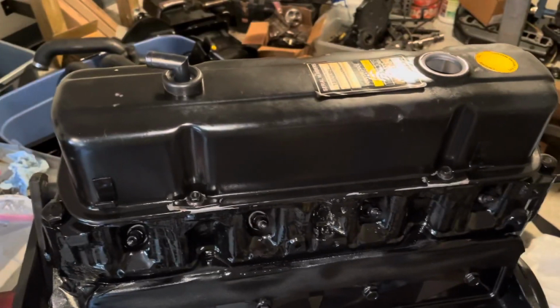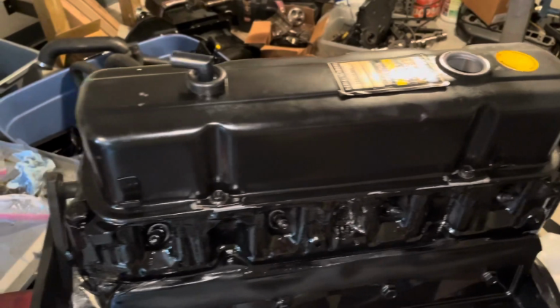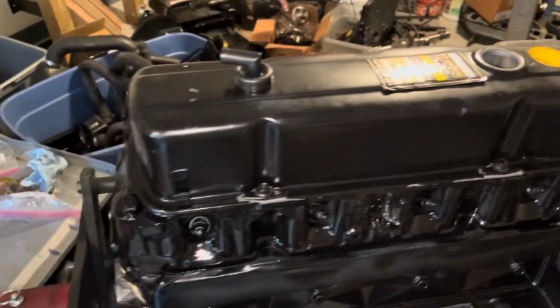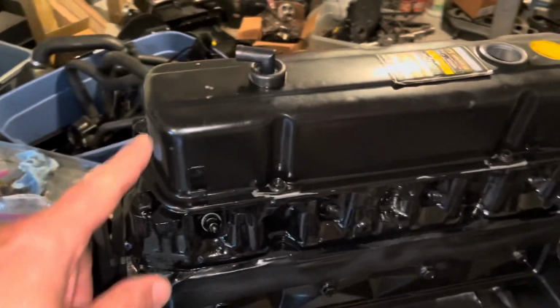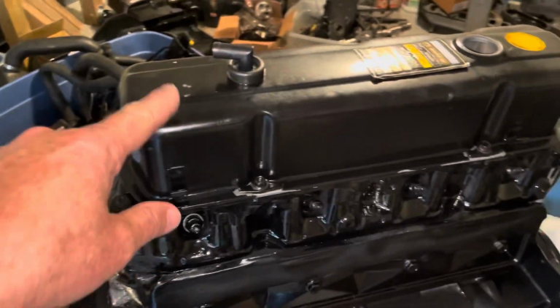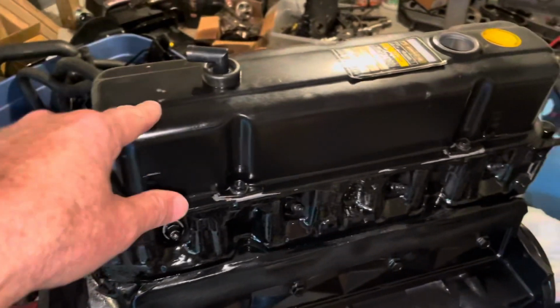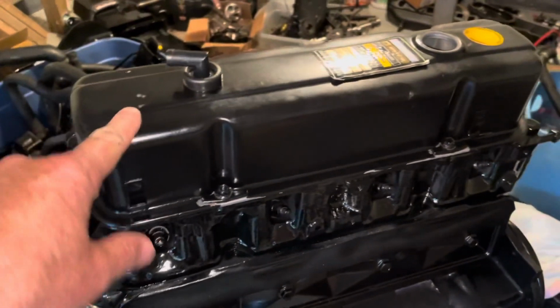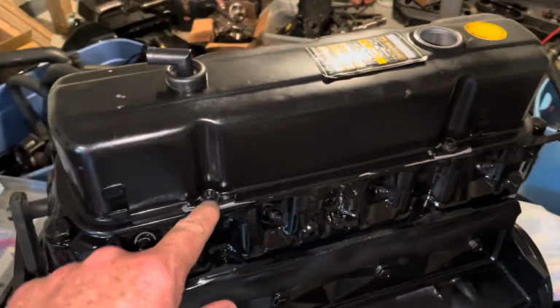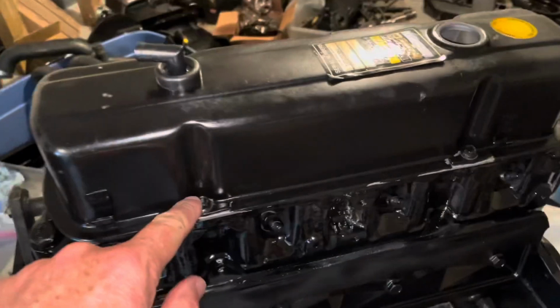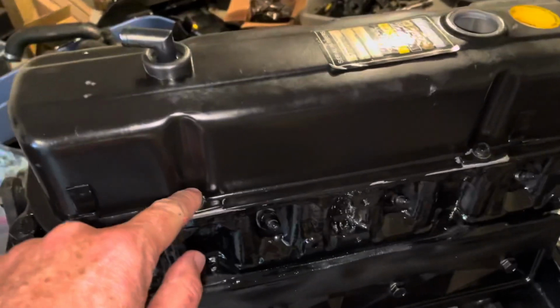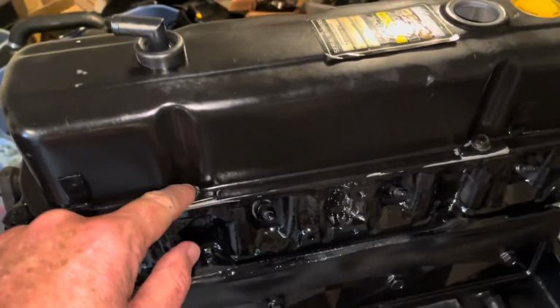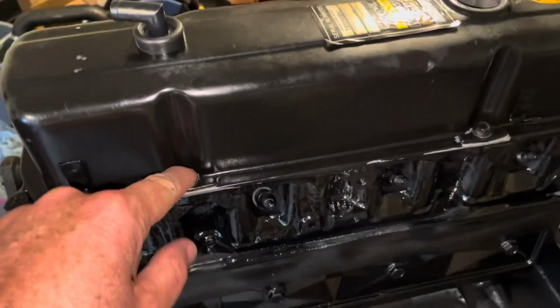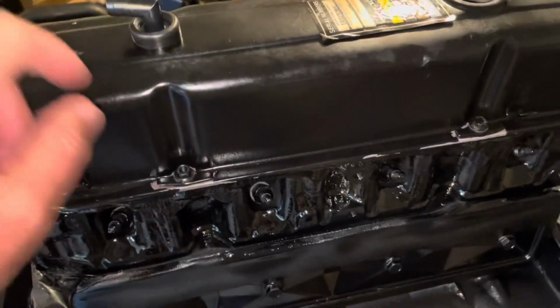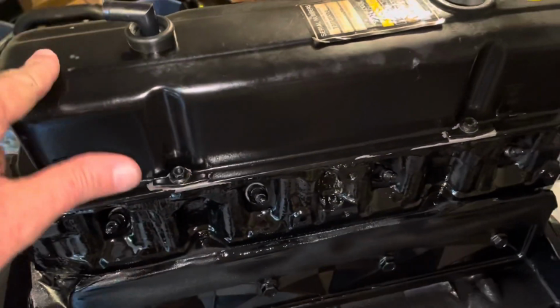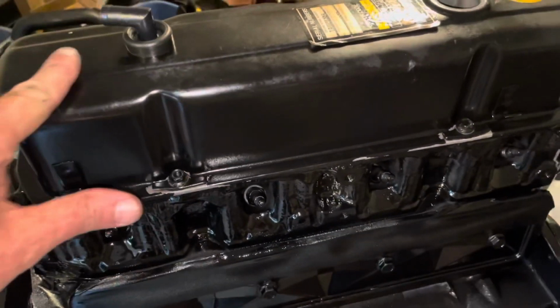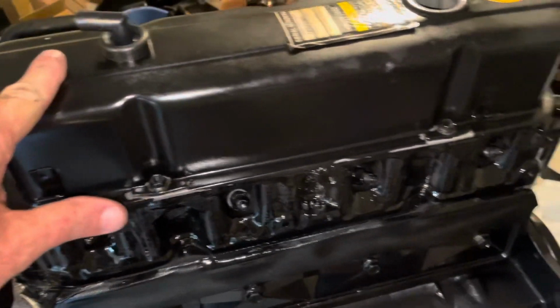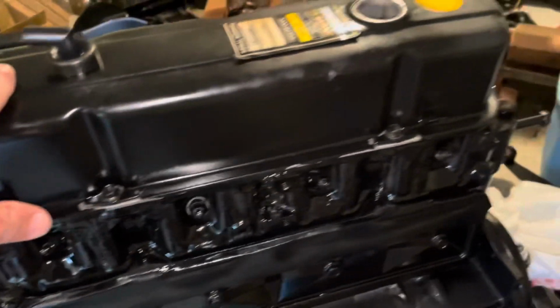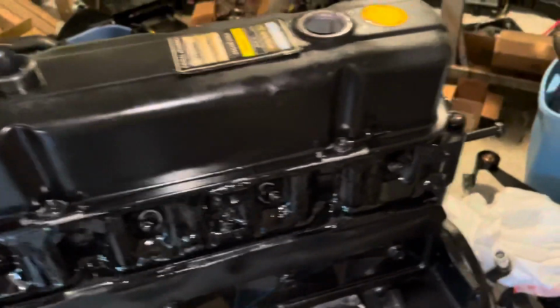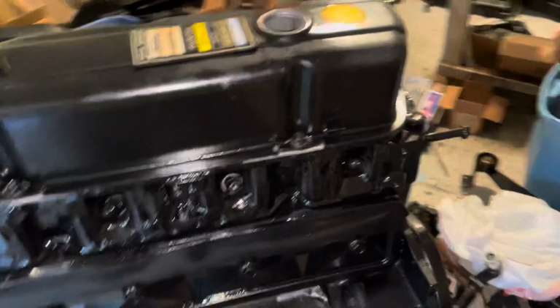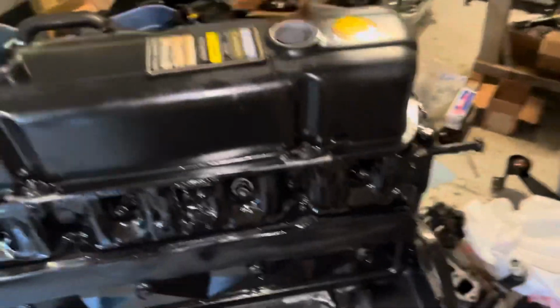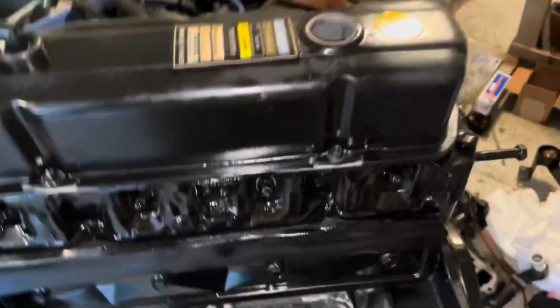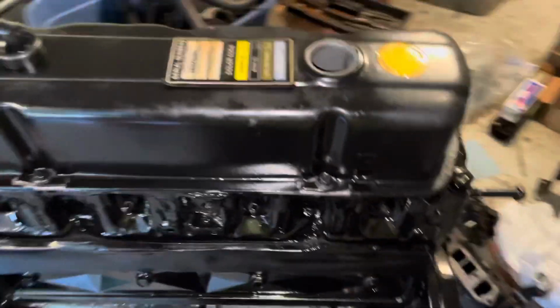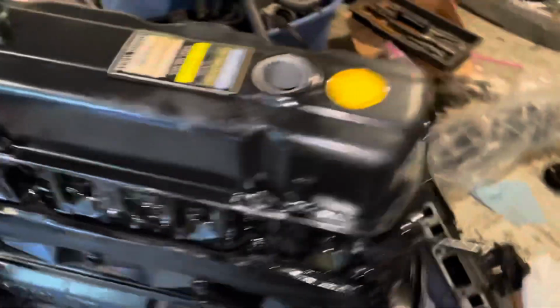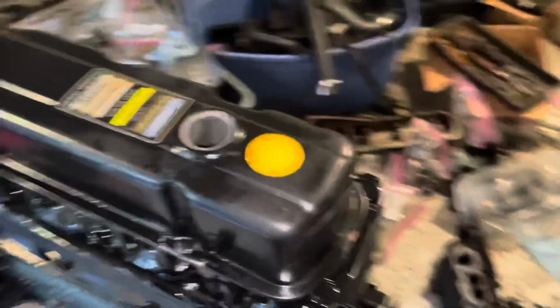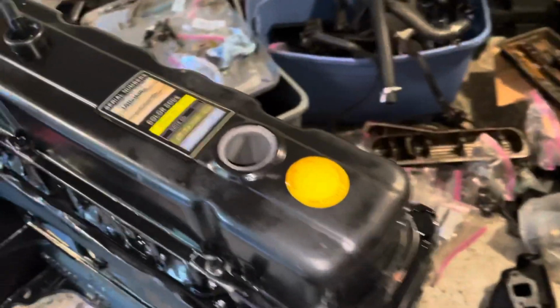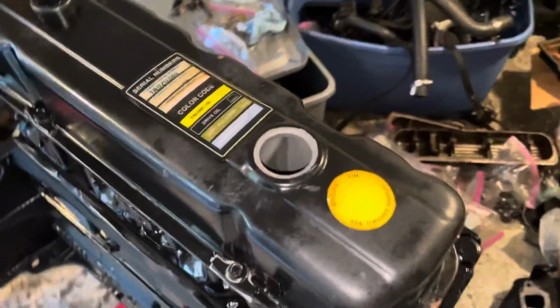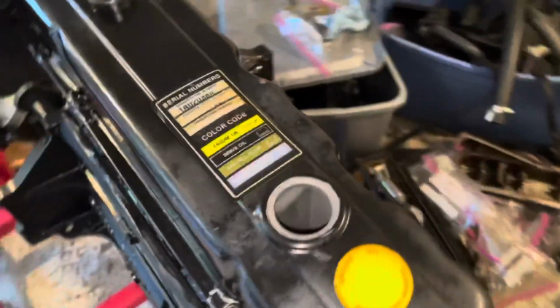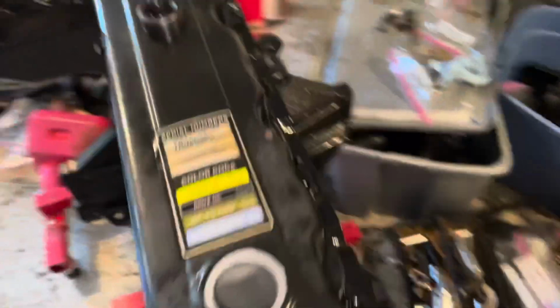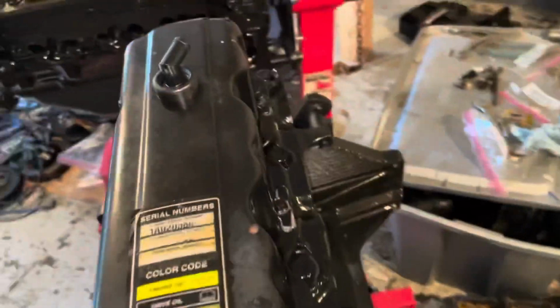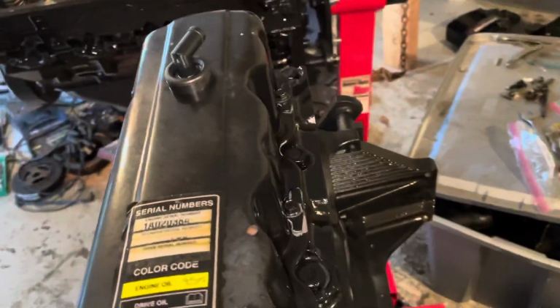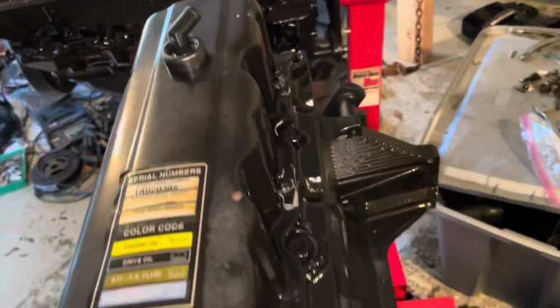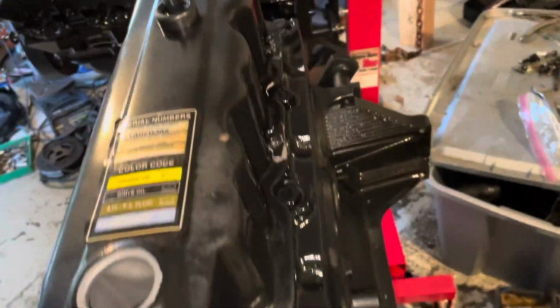I've now finished tightening down the valve cover bolts. Each of these bolts was 40 inch pounds. It seemed like a lot when I was turning it, but that's what it called for.